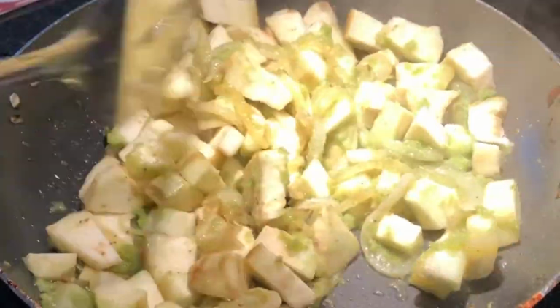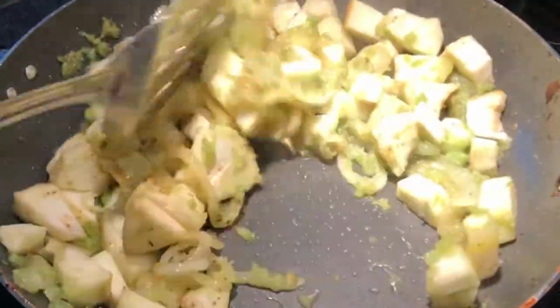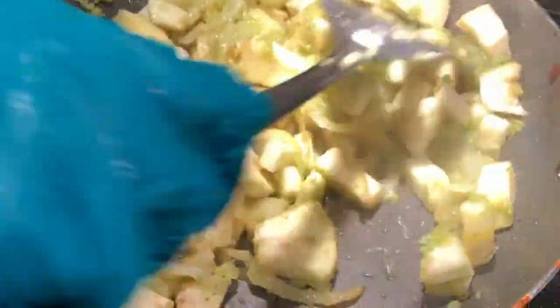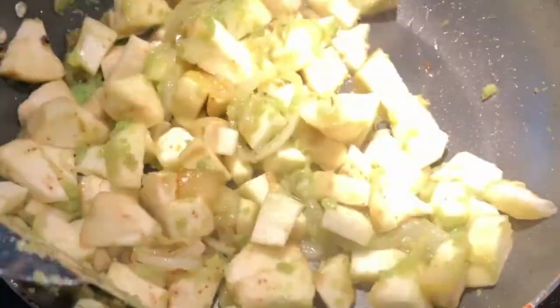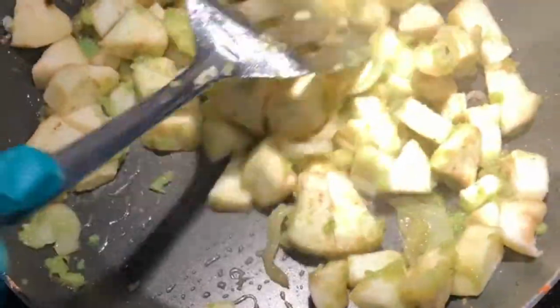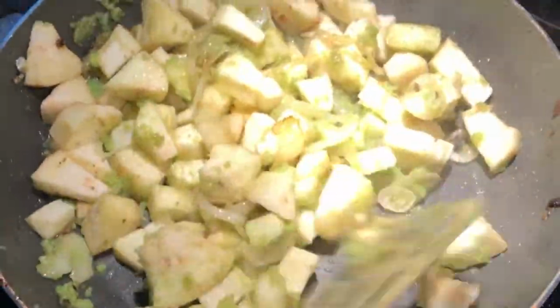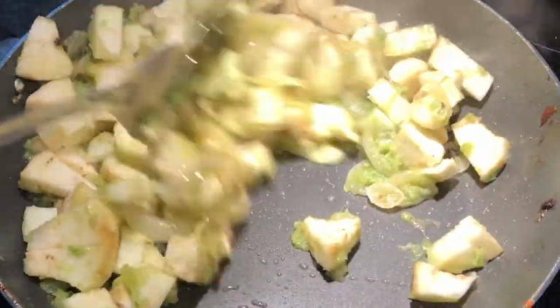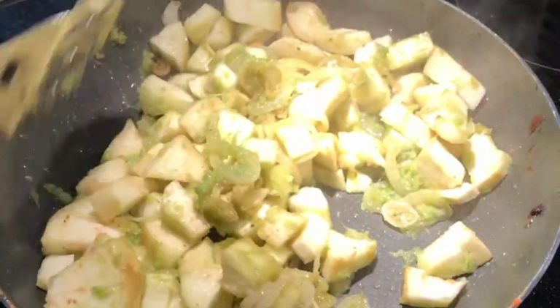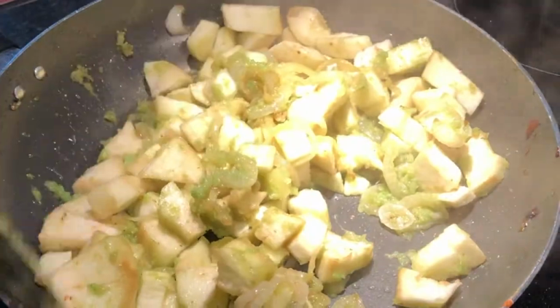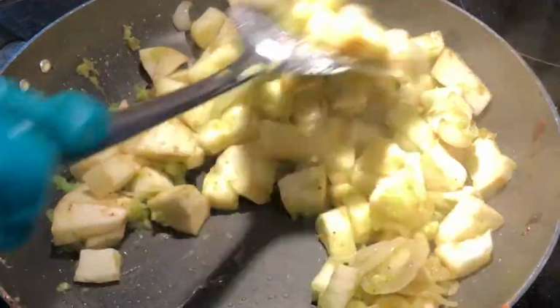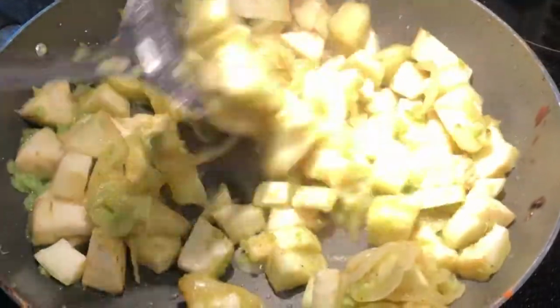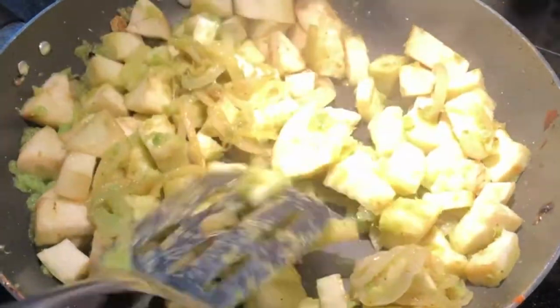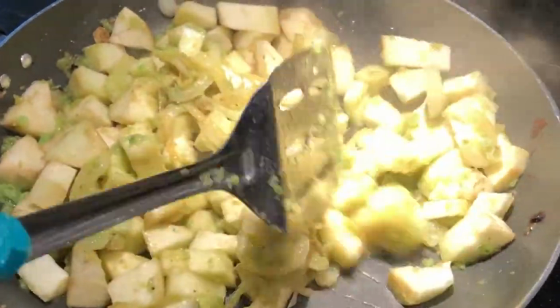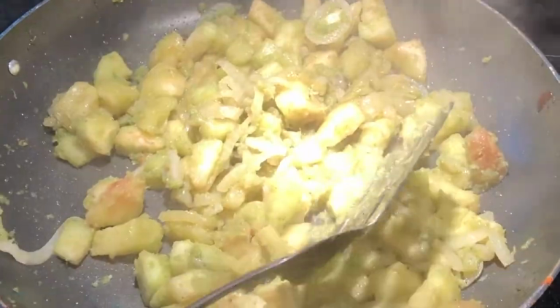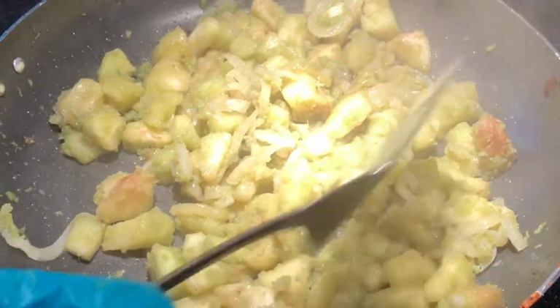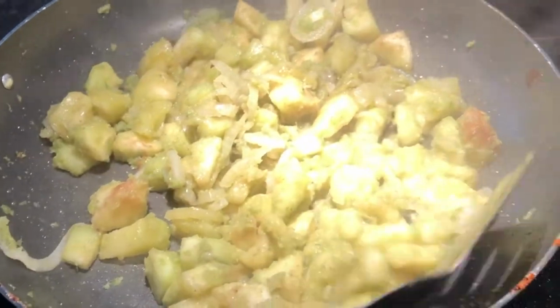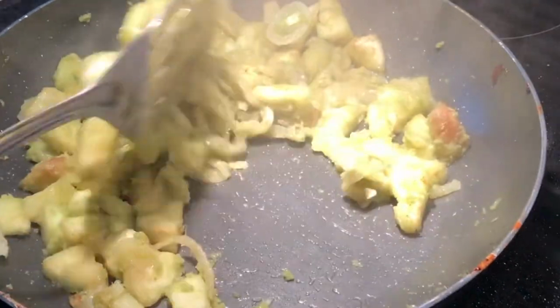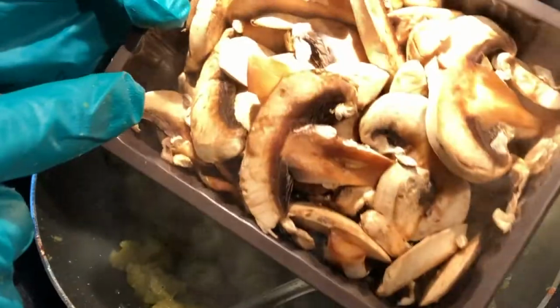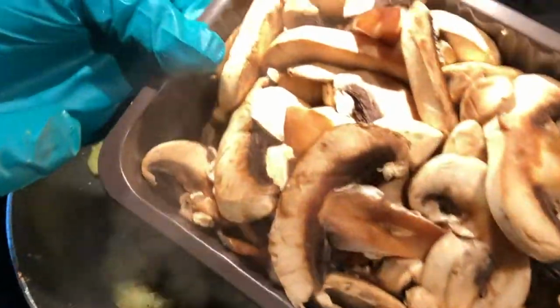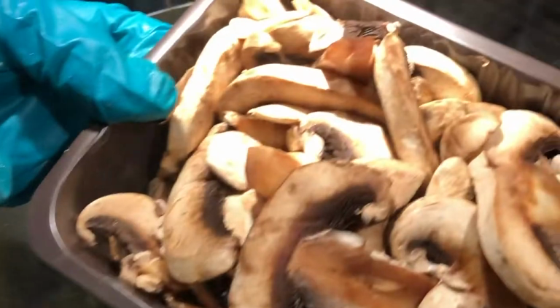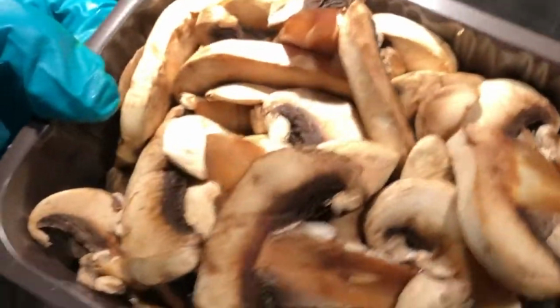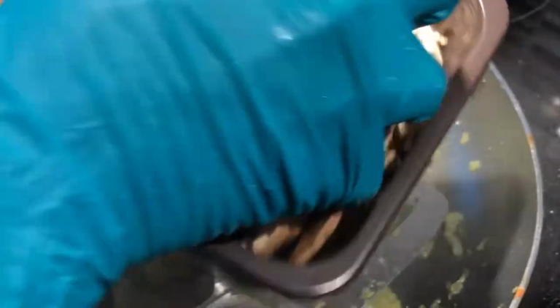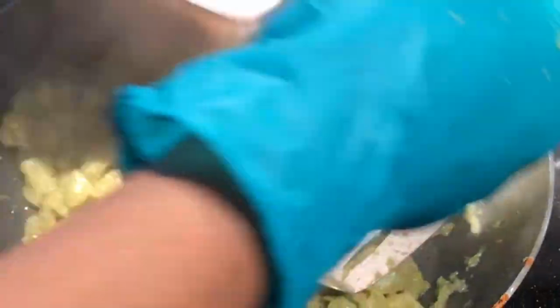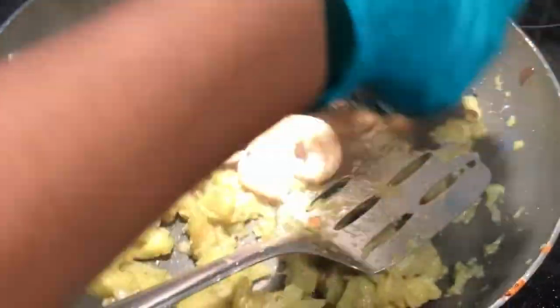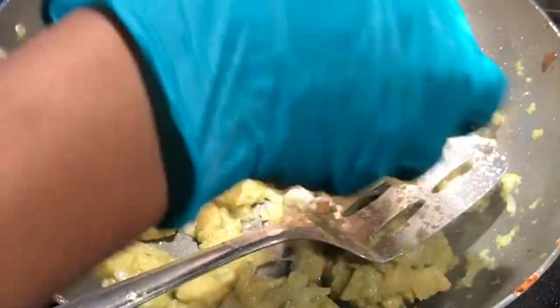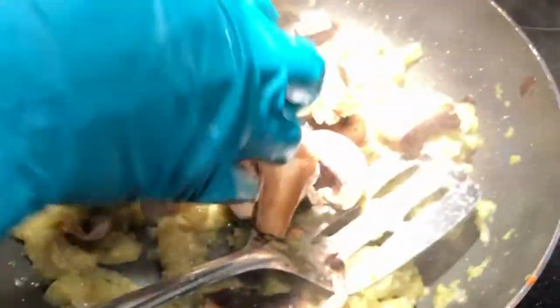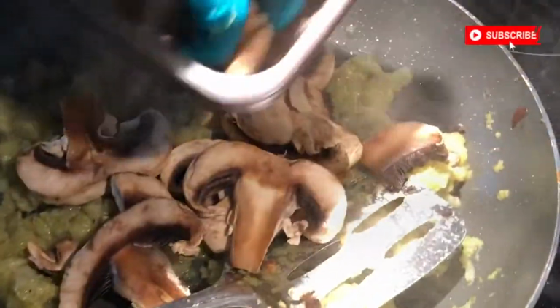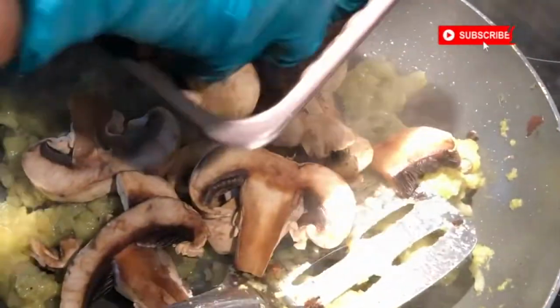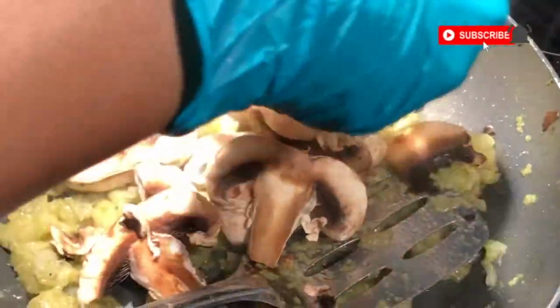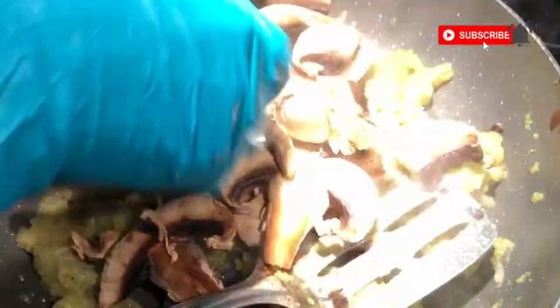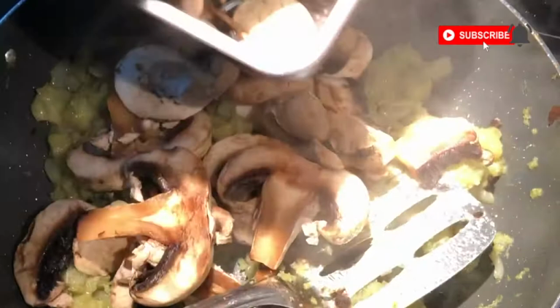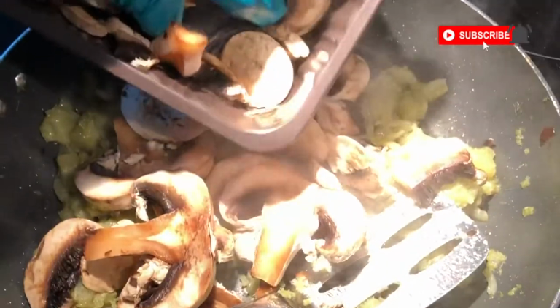We're just going to let it fry together for about five minutes. Make sure you beat down the aubergine just to make it more into a paste, and once you're satisfied with the consistency, go ahead and add the mushrooms in.